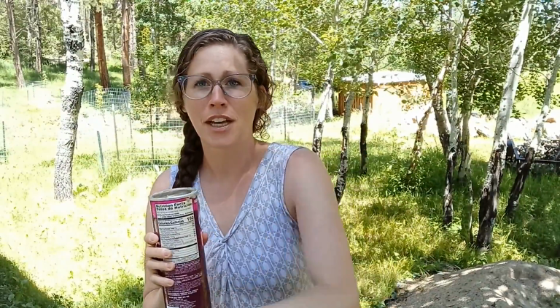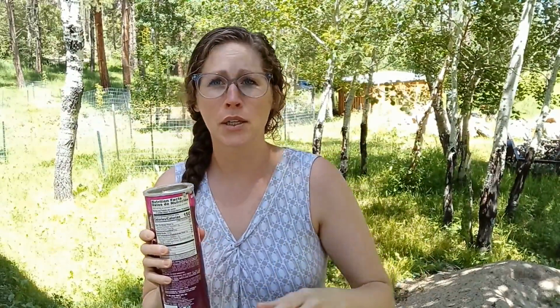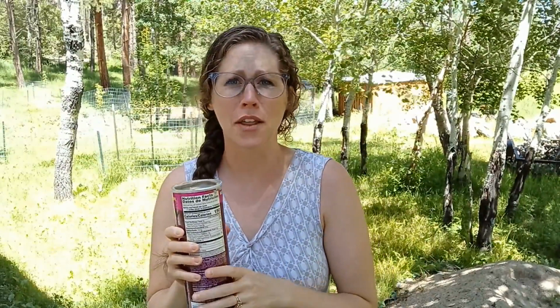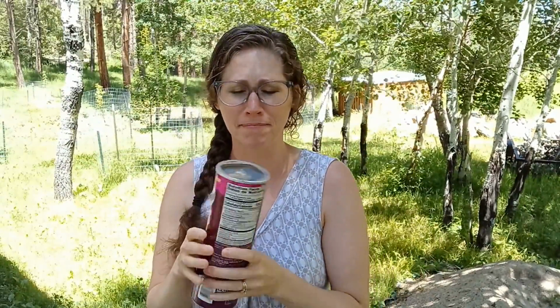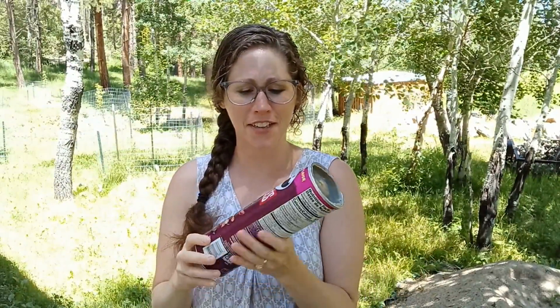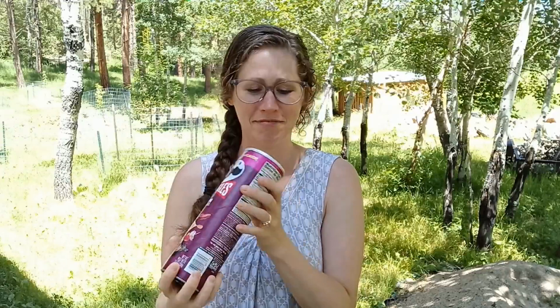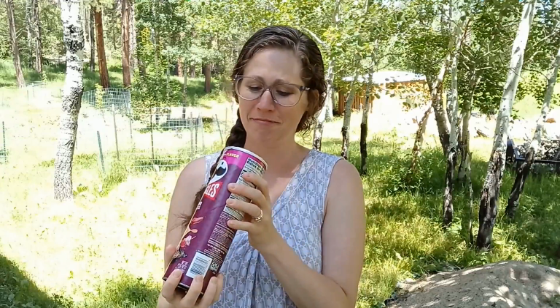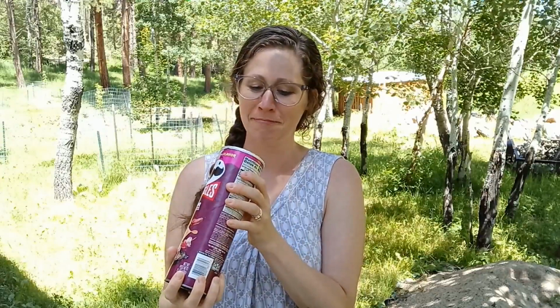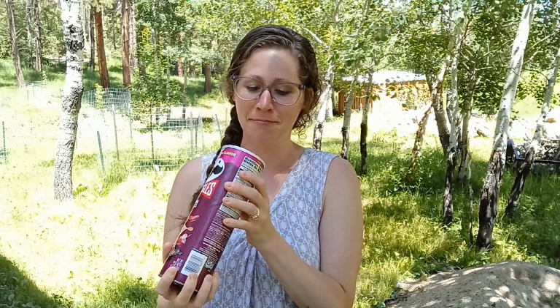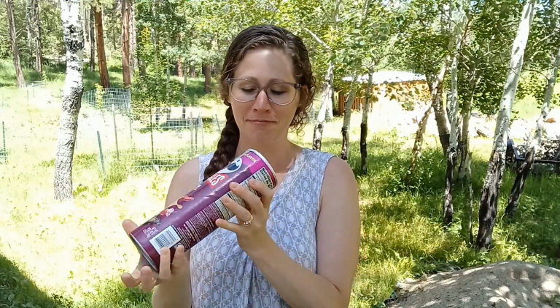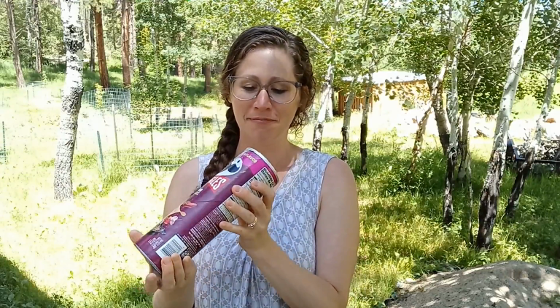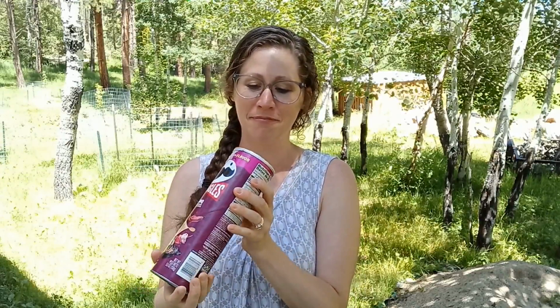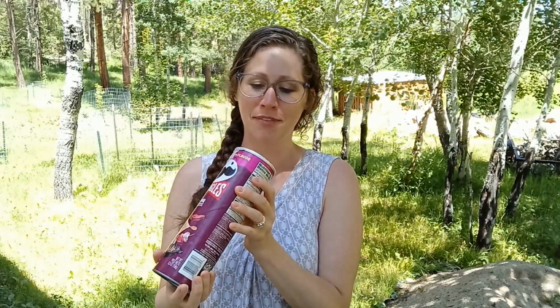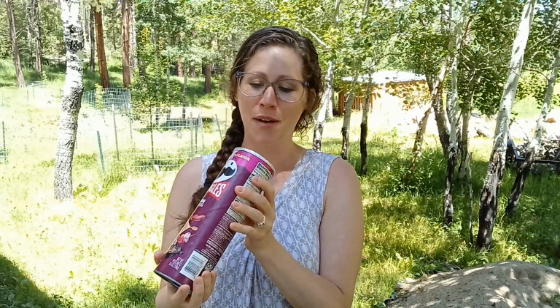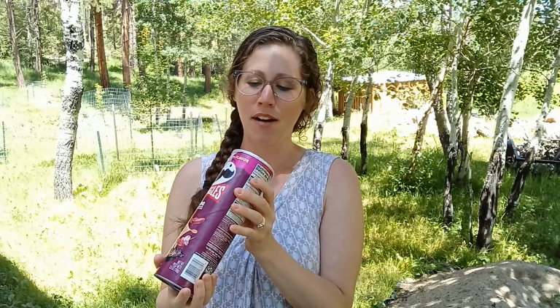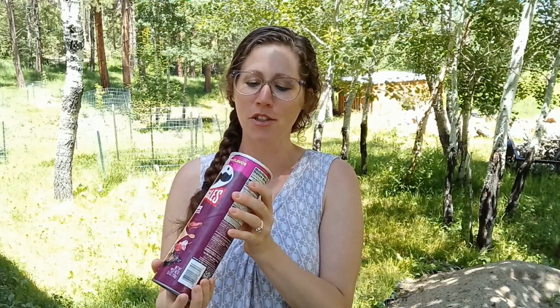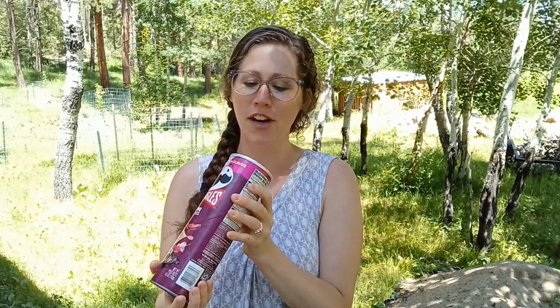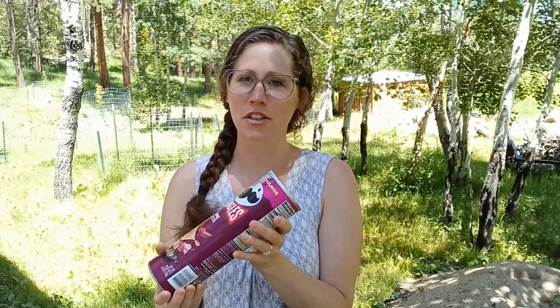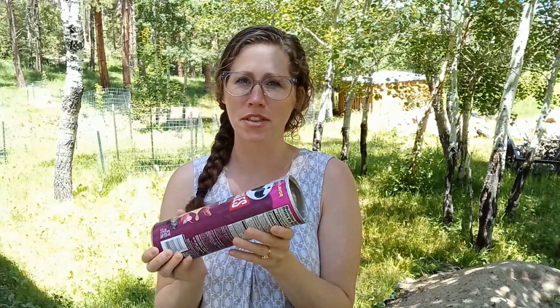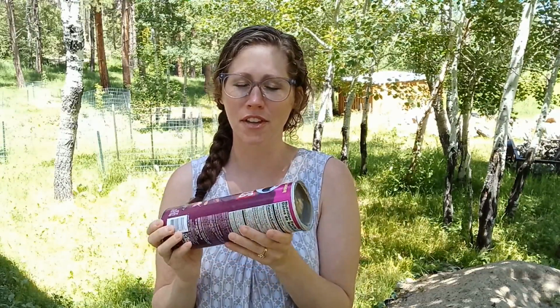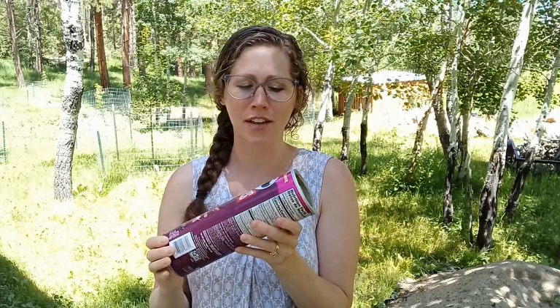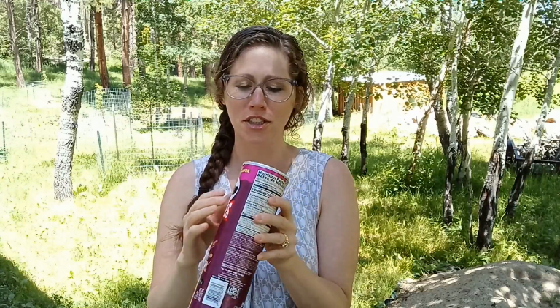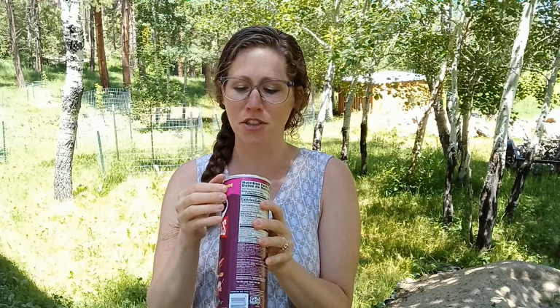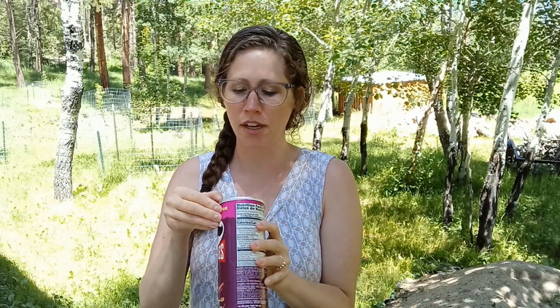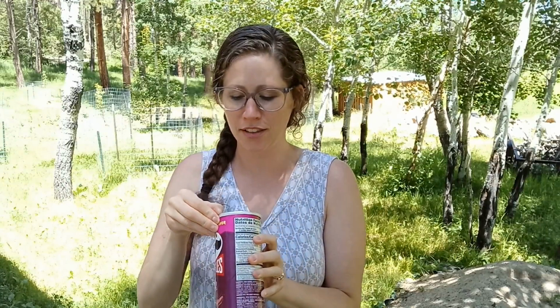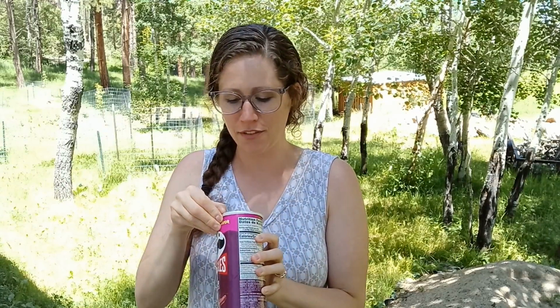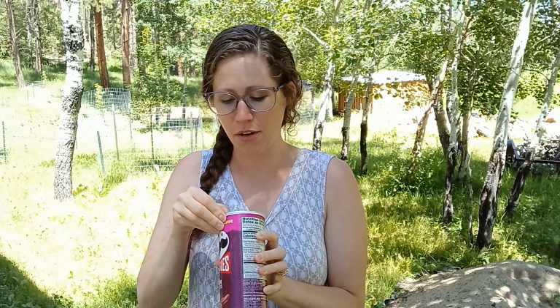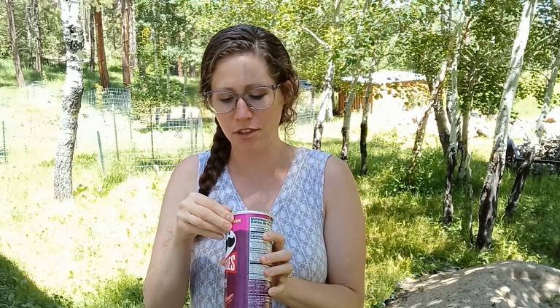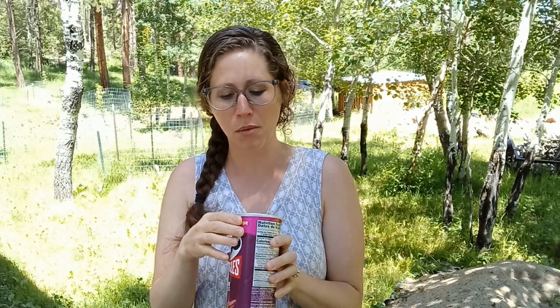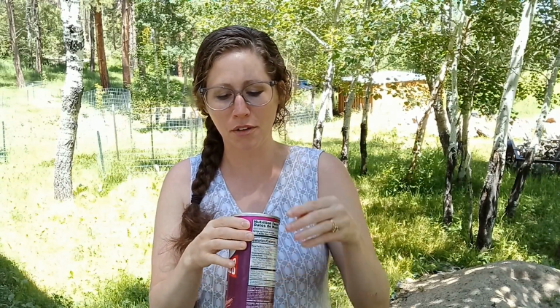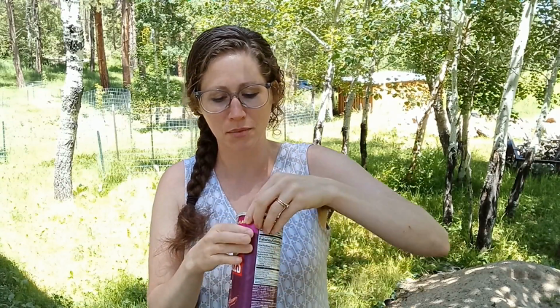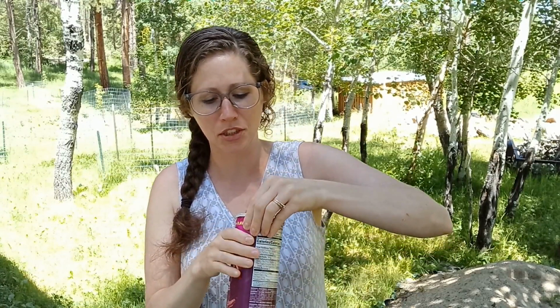Here goes nothing. Not really sure if I should attempt to save the can or just destroy it — if so, I should probably go get some scissors.